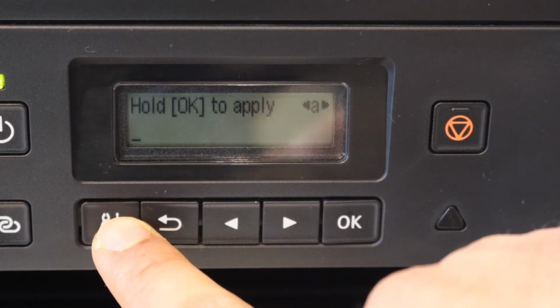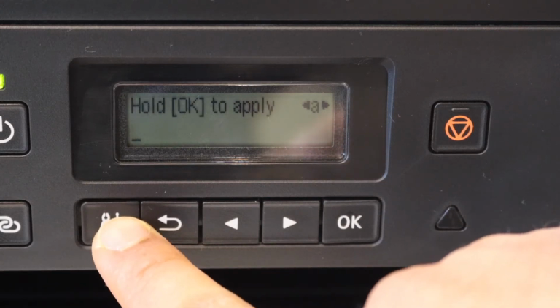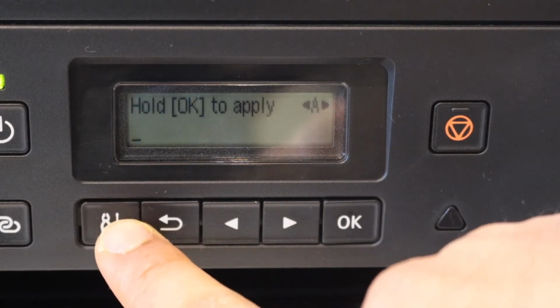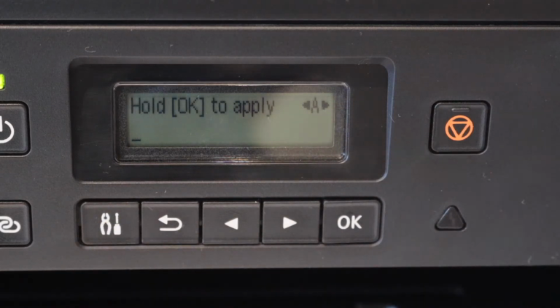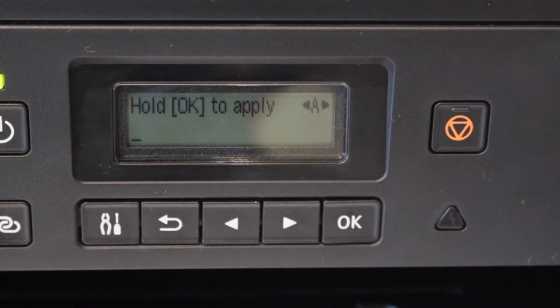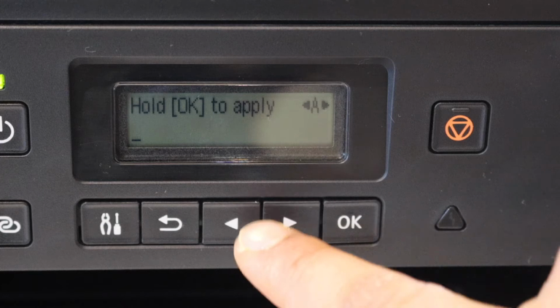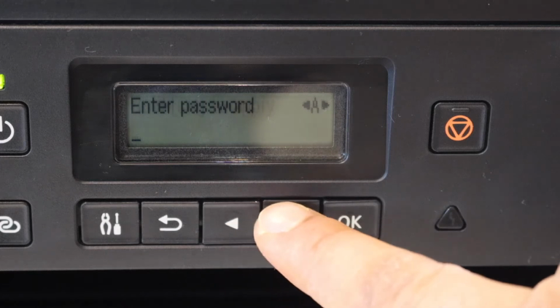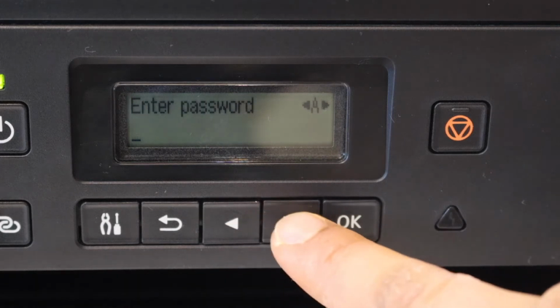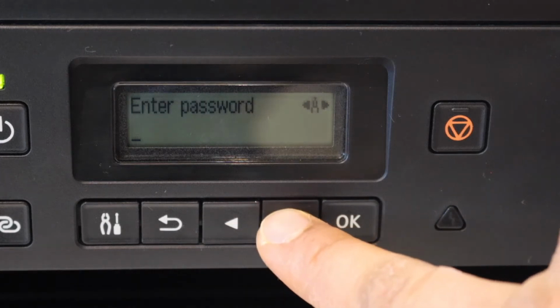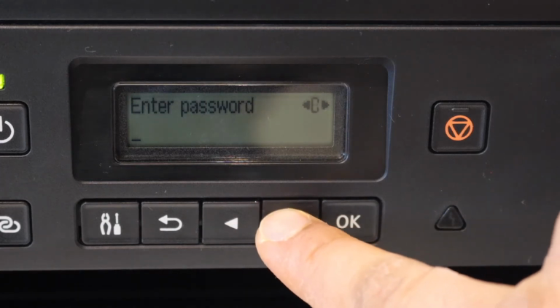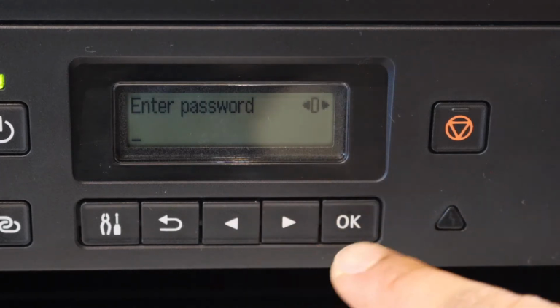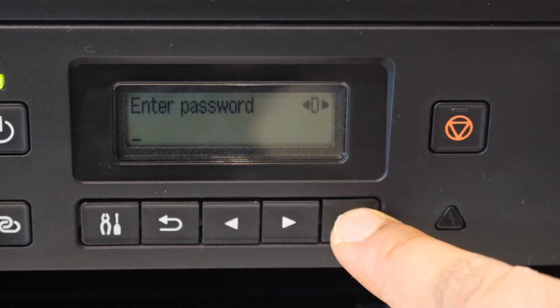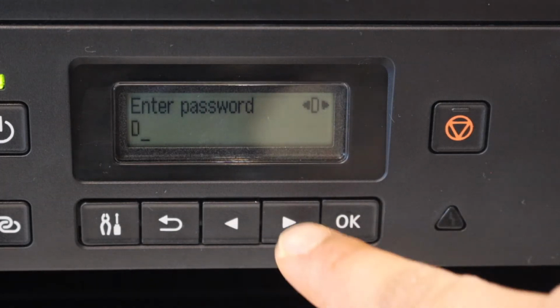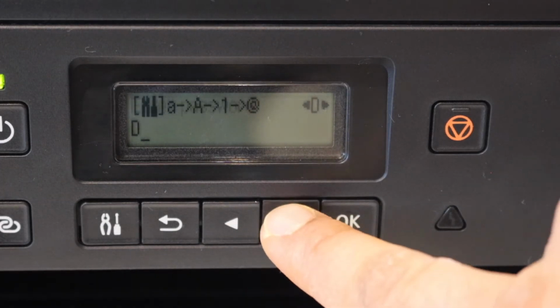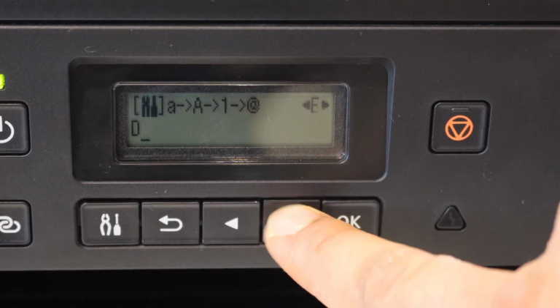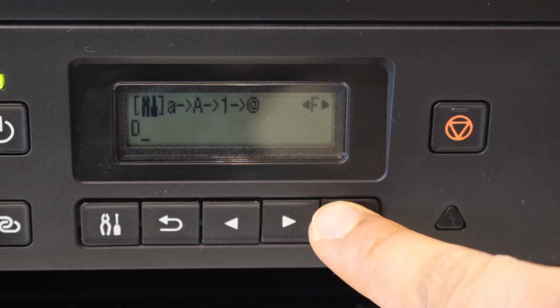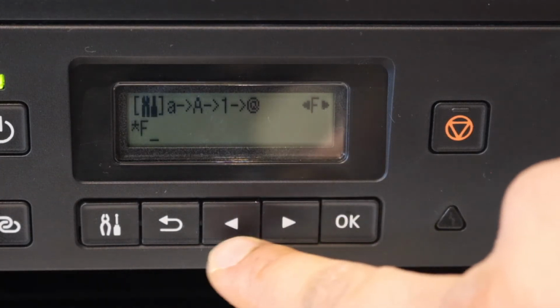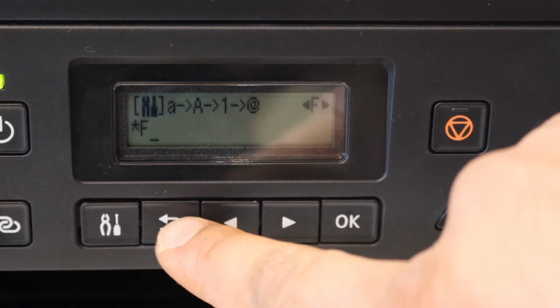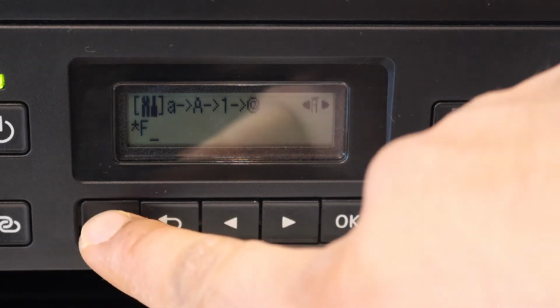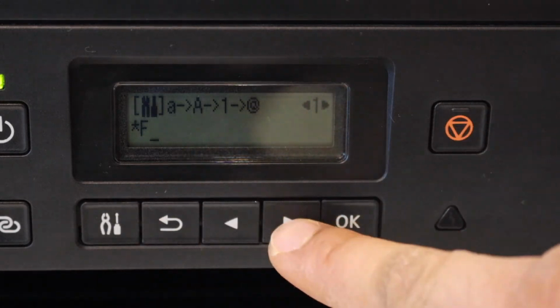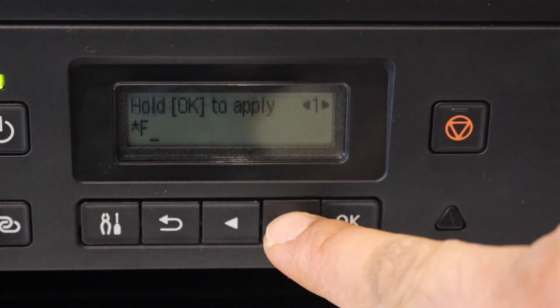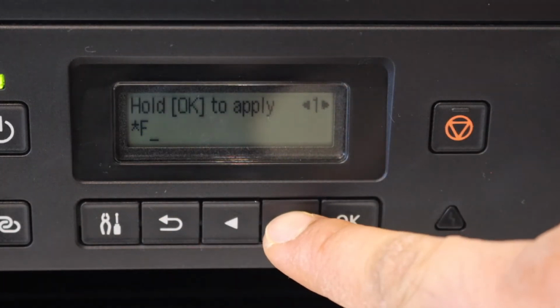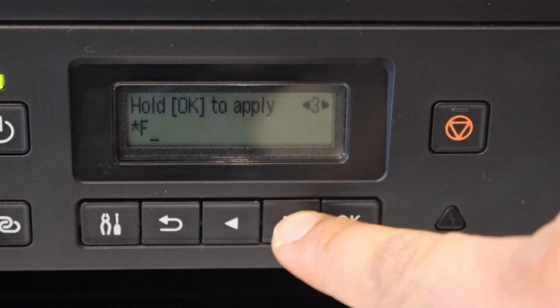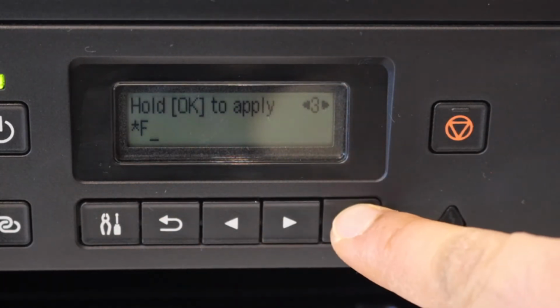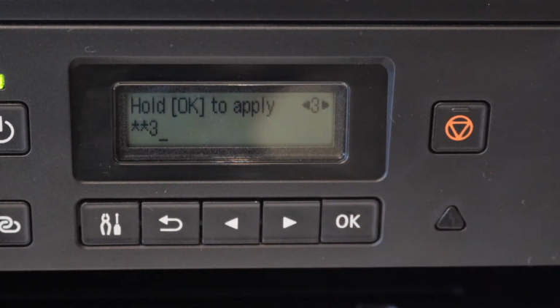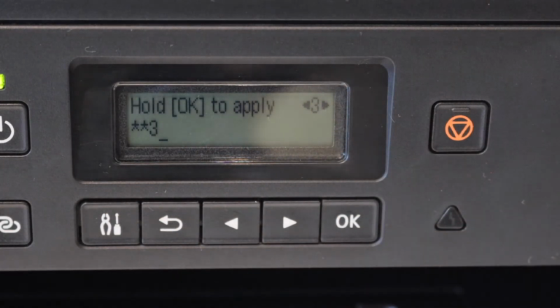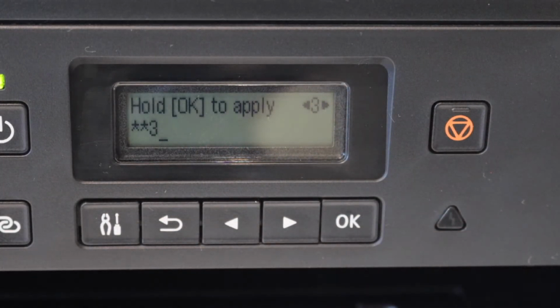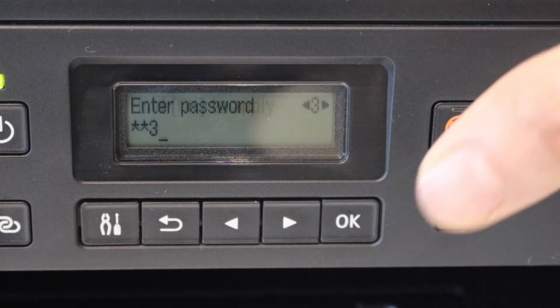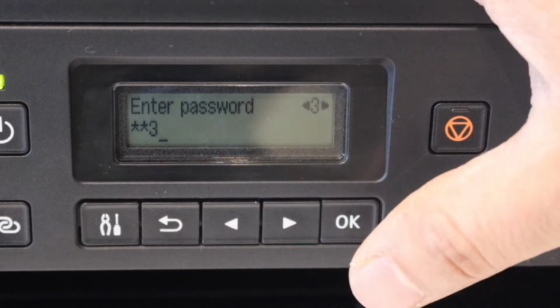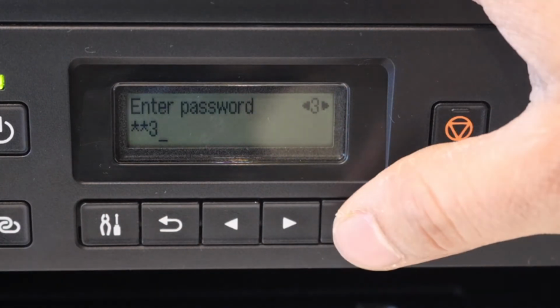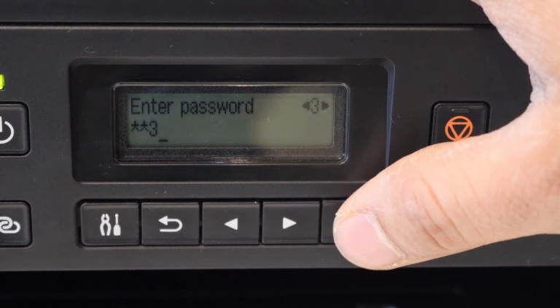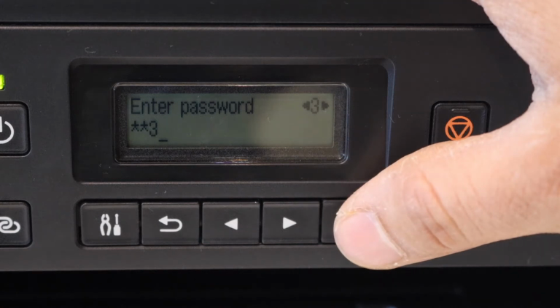Use this key to select uppercase or lowercase alphabets, special characters, or numbers, and select from here, then click OK. To apply this password, press and hold the OK button.